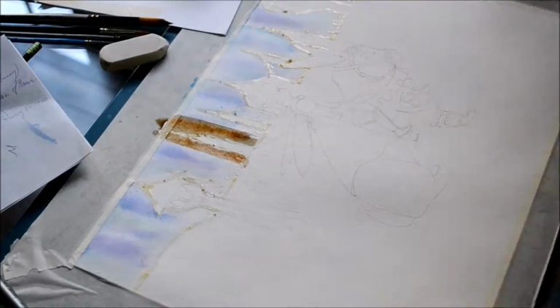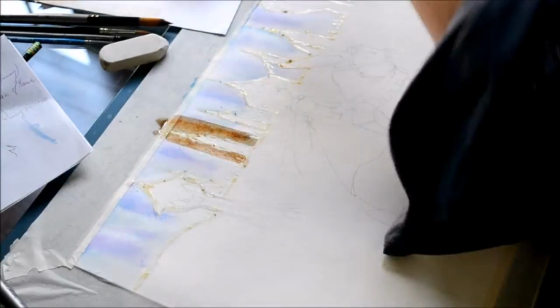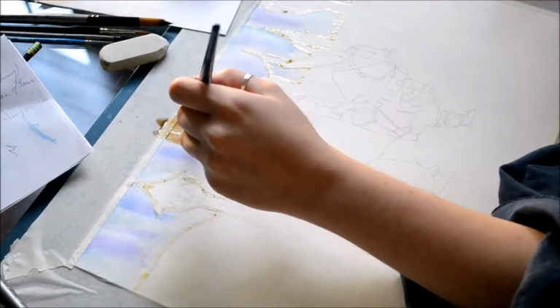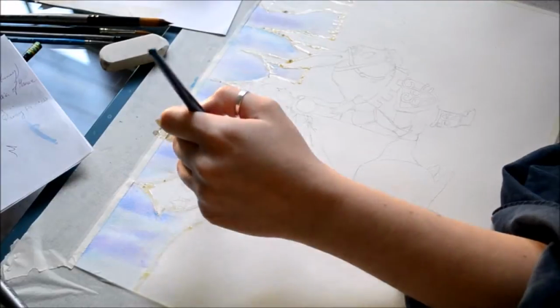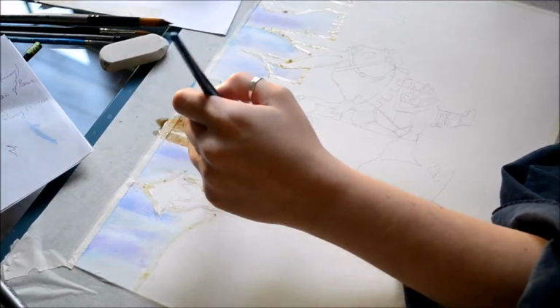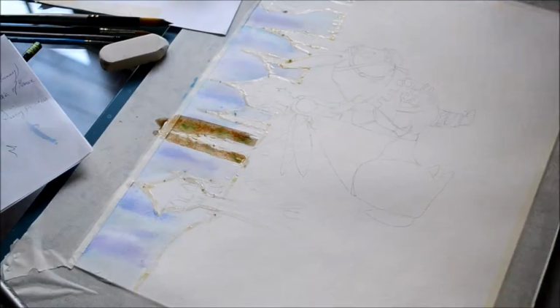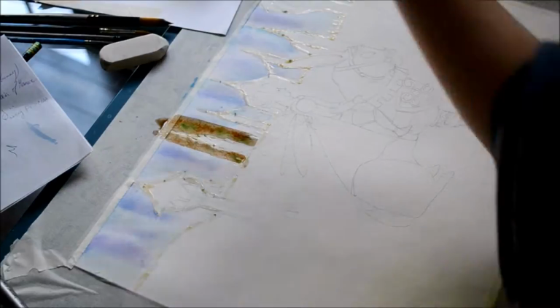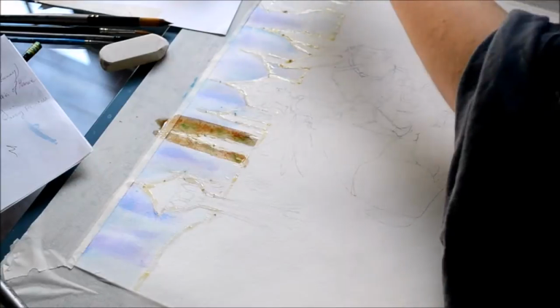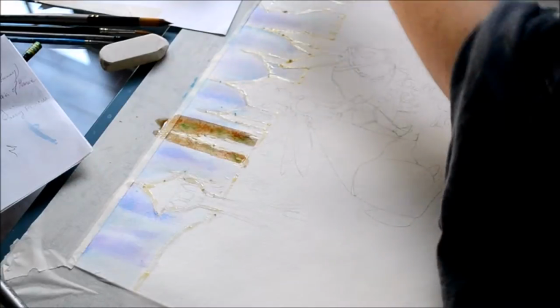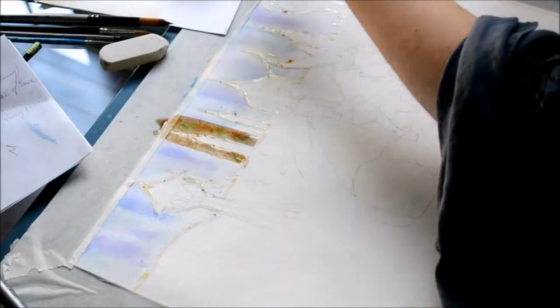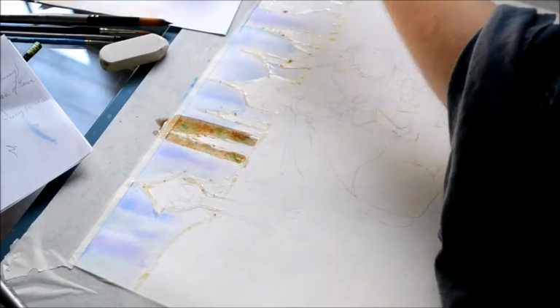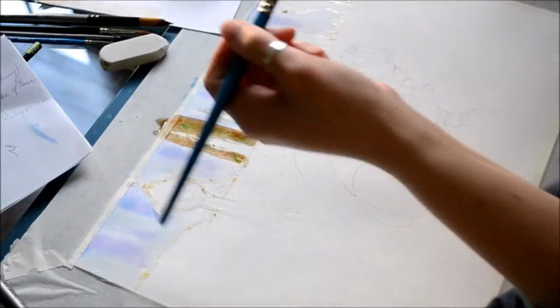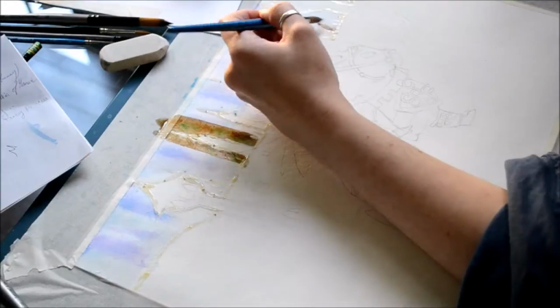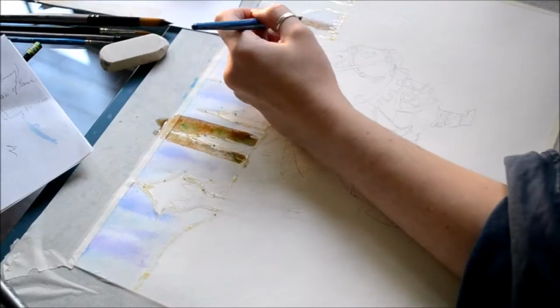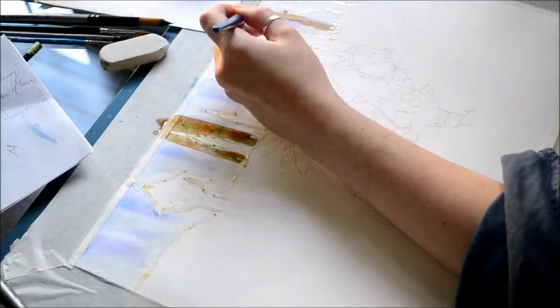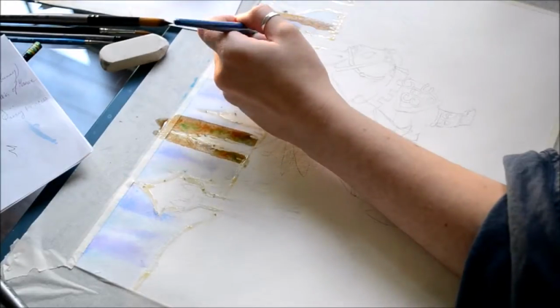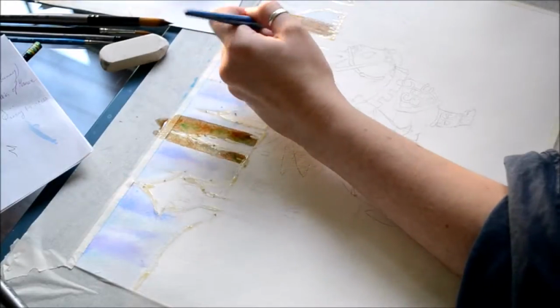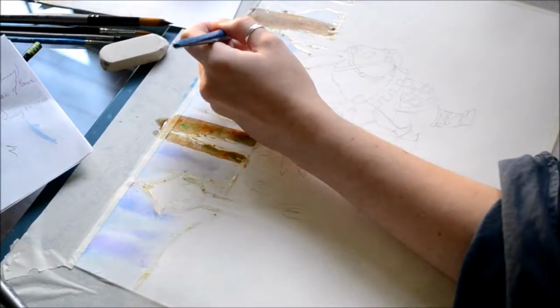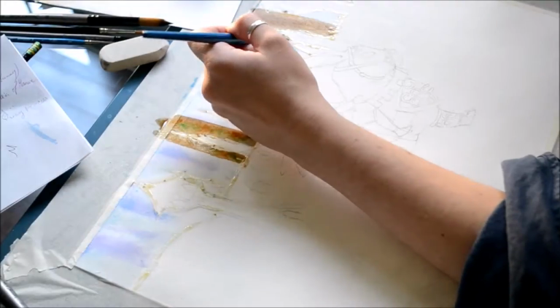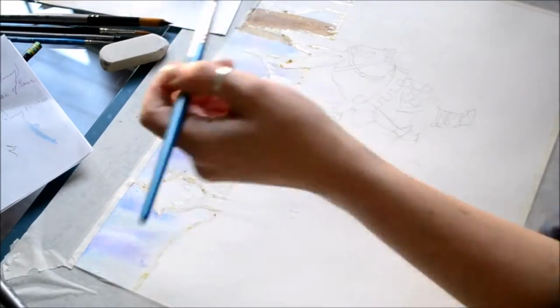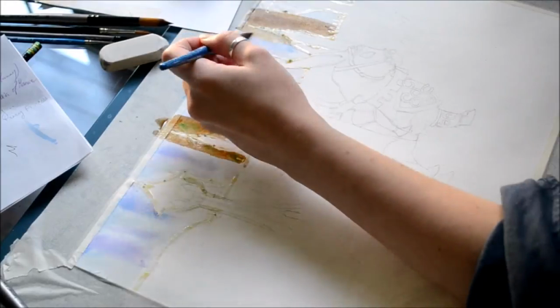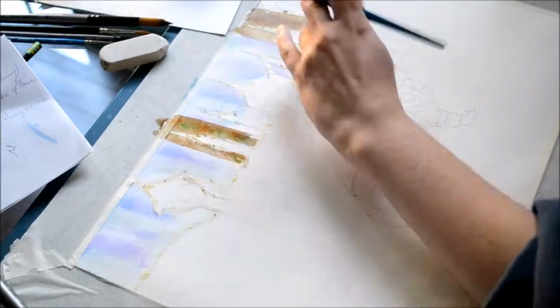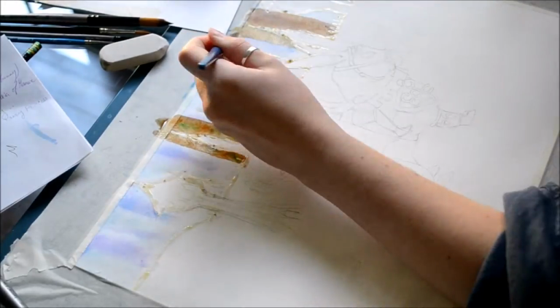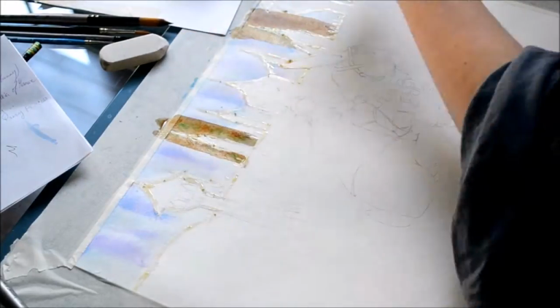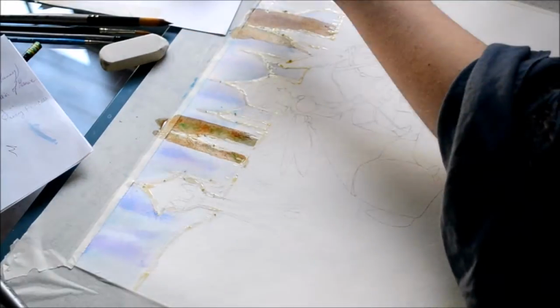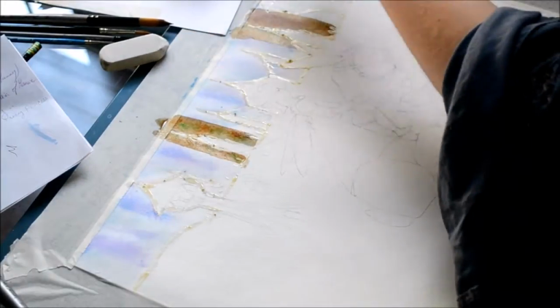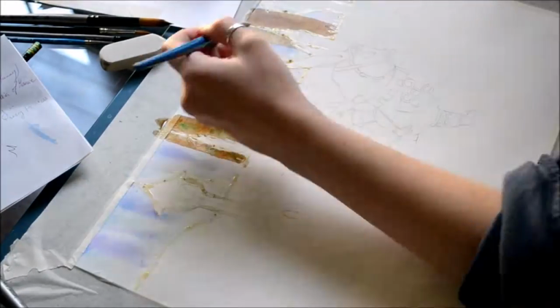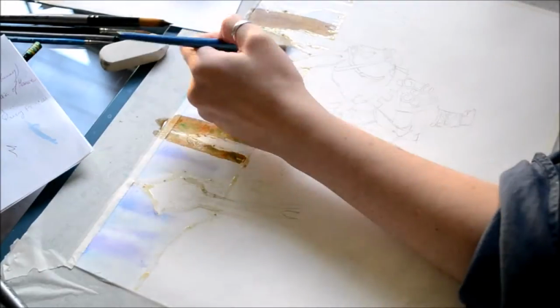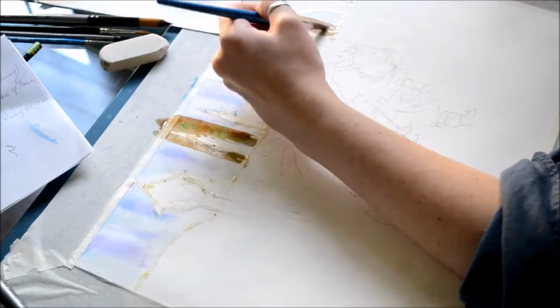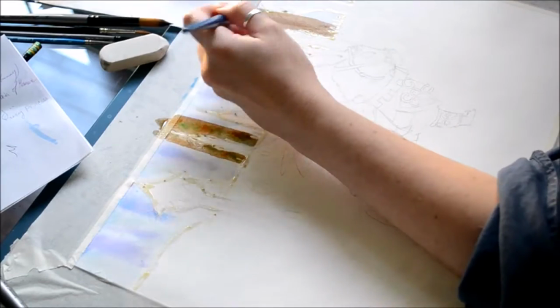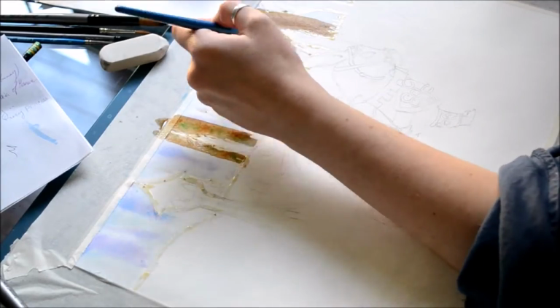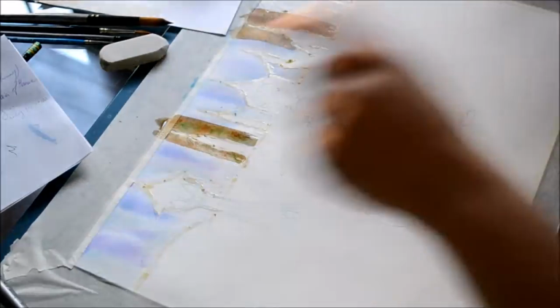Unlike what you would typically do in one of these drawings, where you'd make the trees look slim because they're very far away, you want these to look rather big. After all, this is a fairy world.